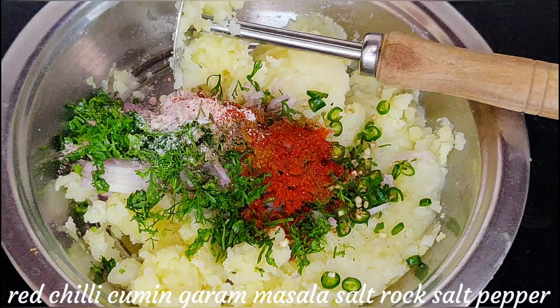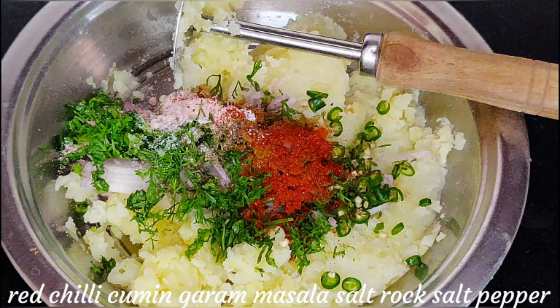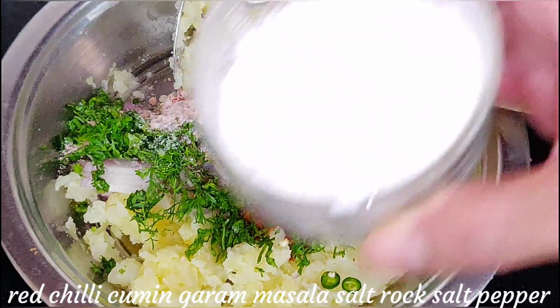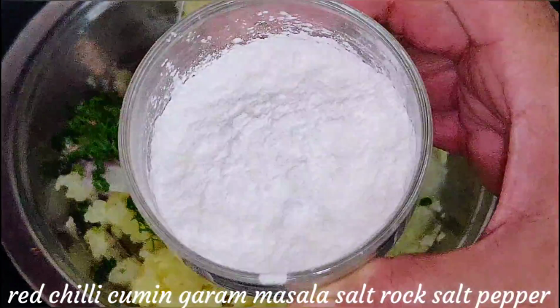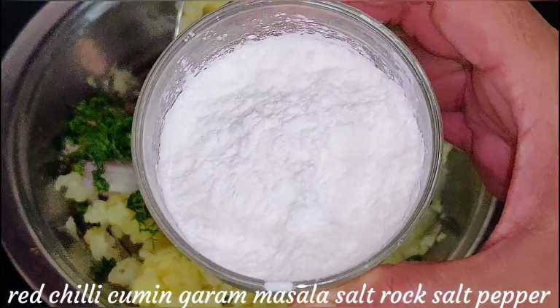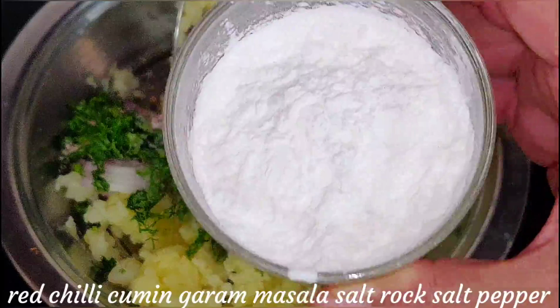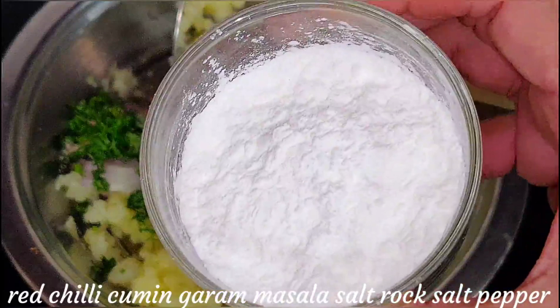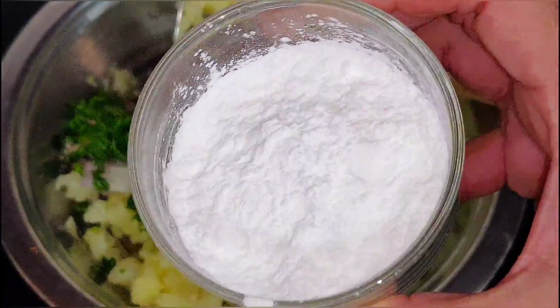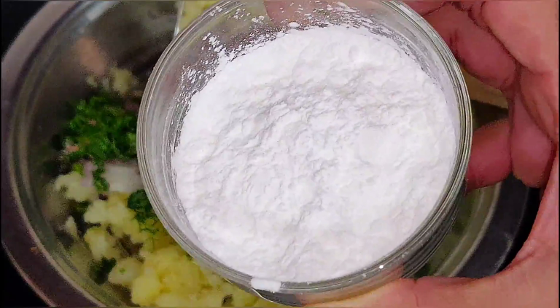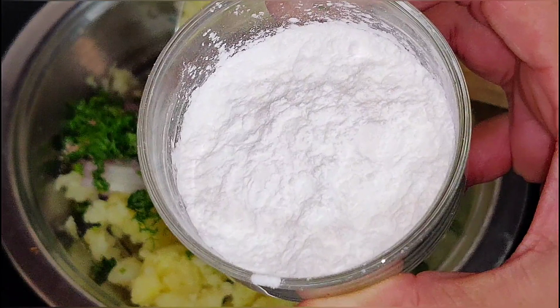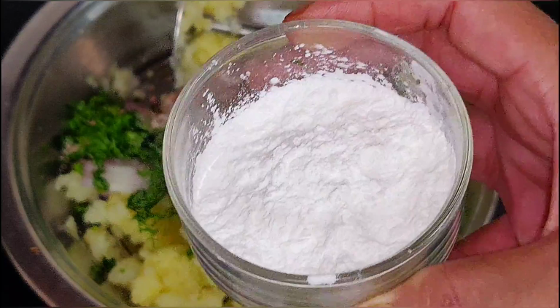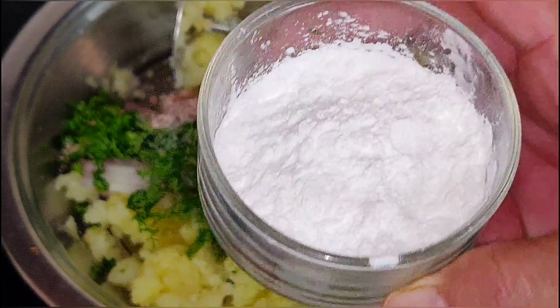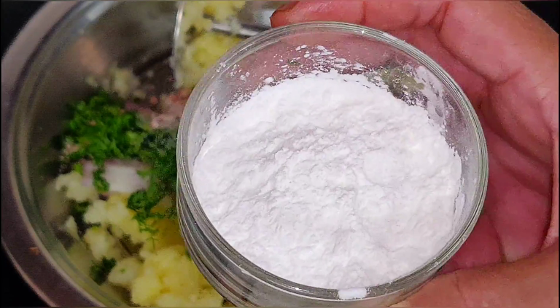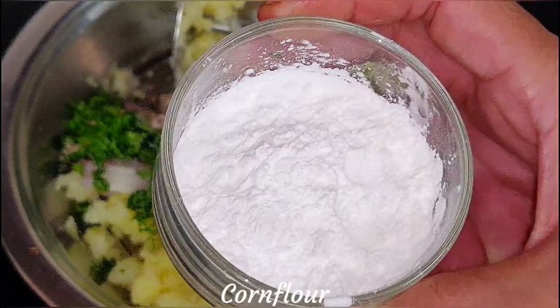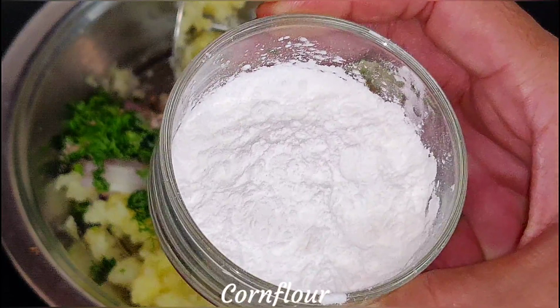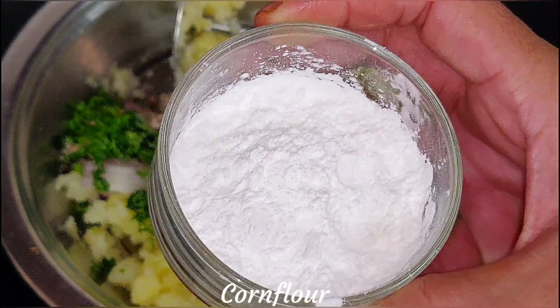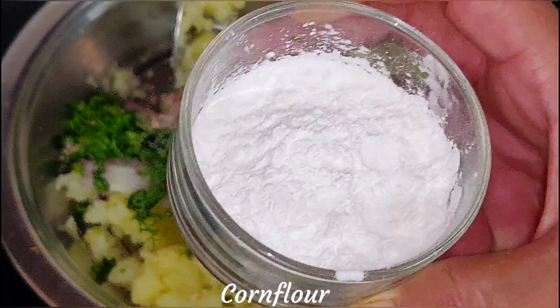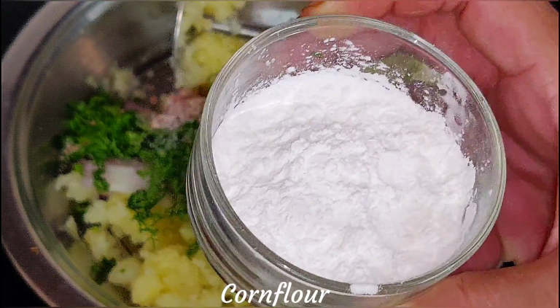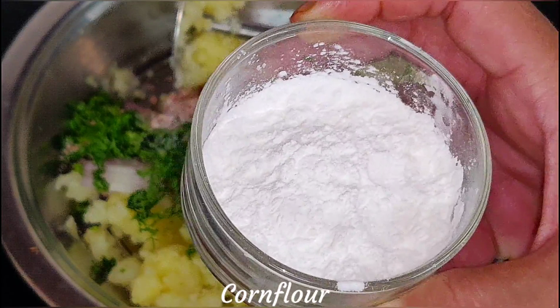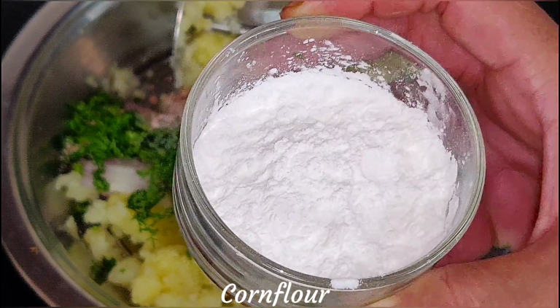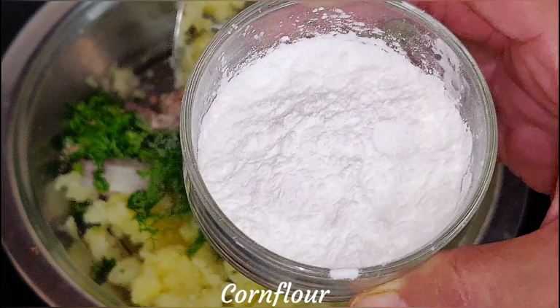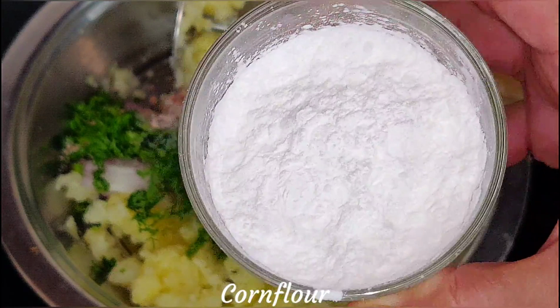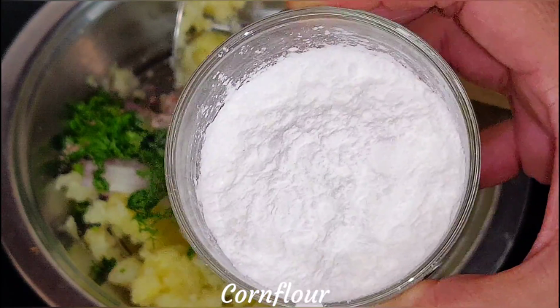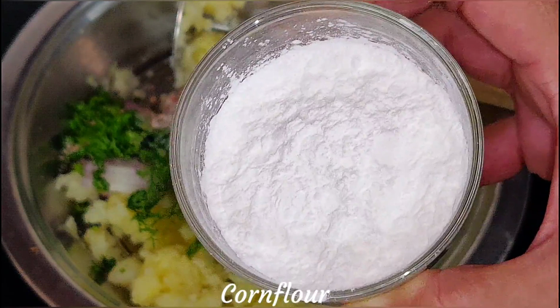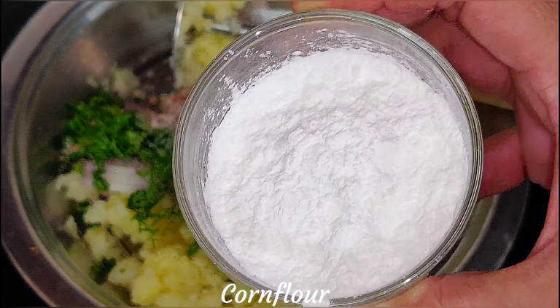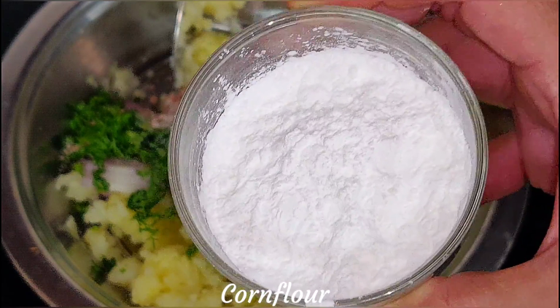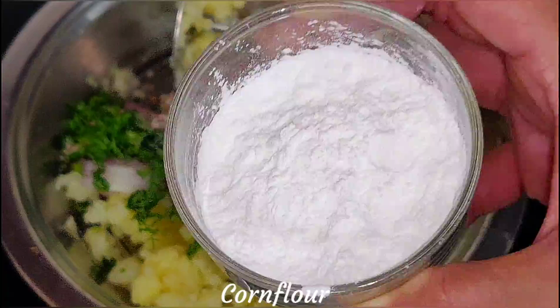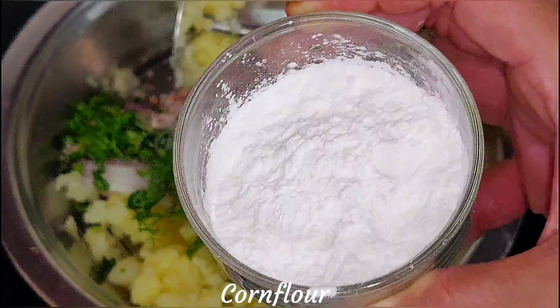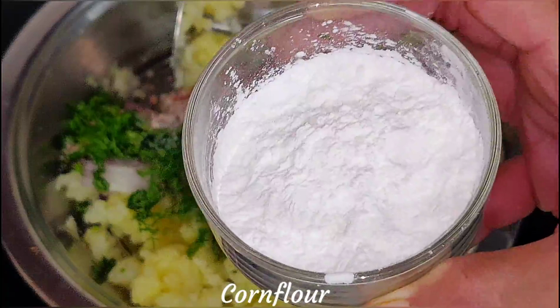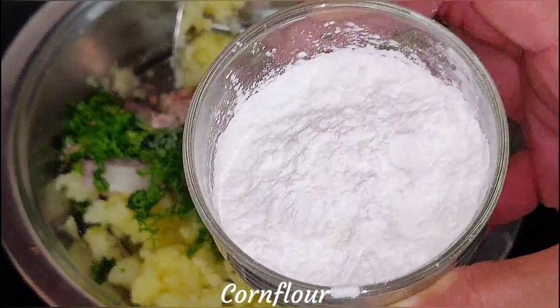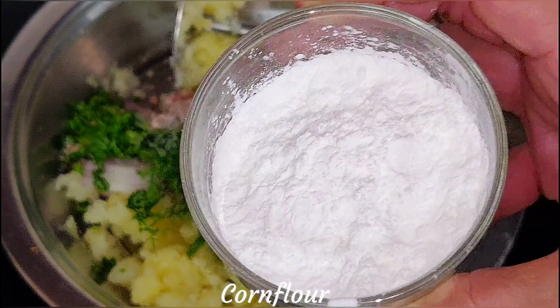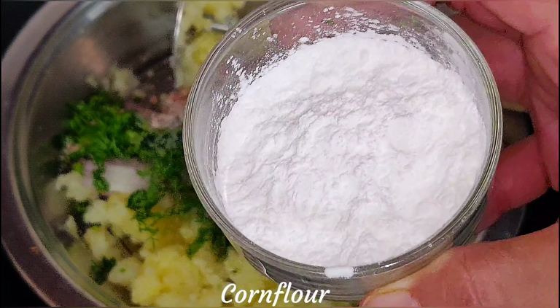I have used corn flour for binding so that it holds together well during frying. You can also coat the kebabs with bread crumbs on the outside.